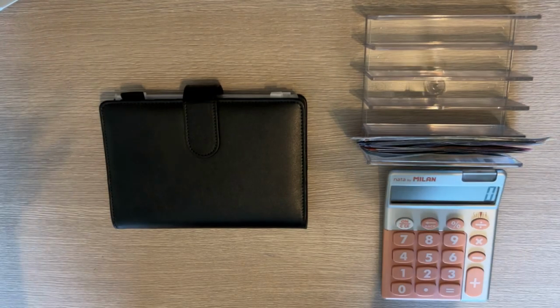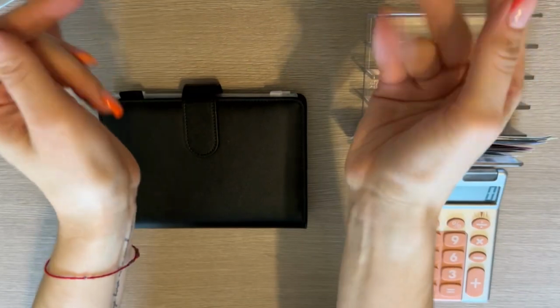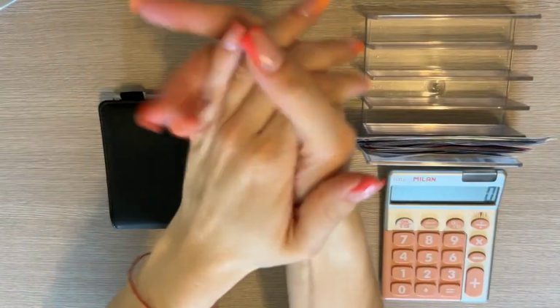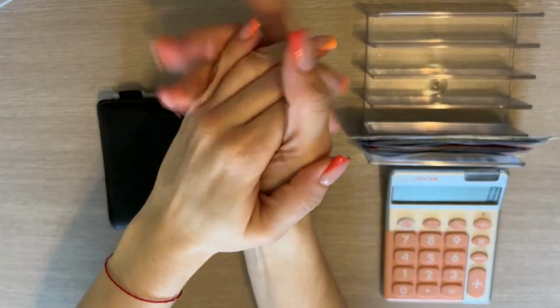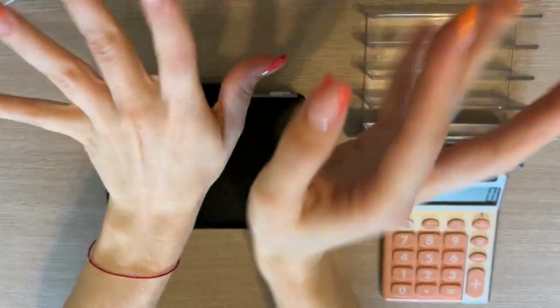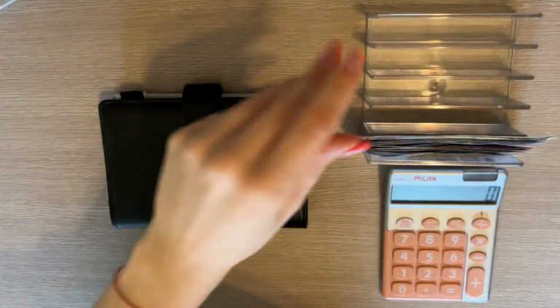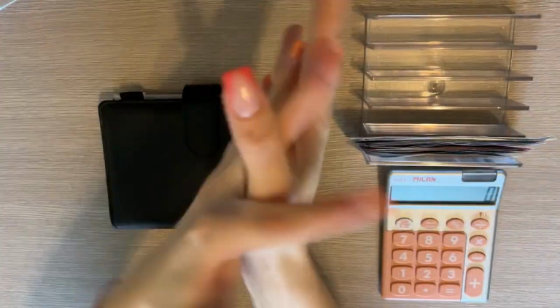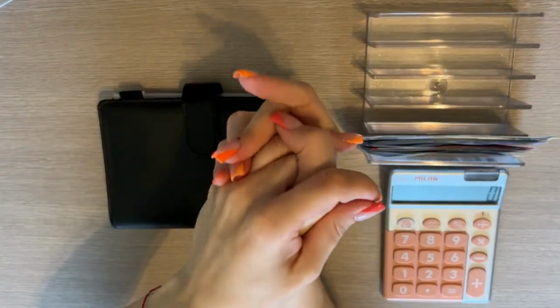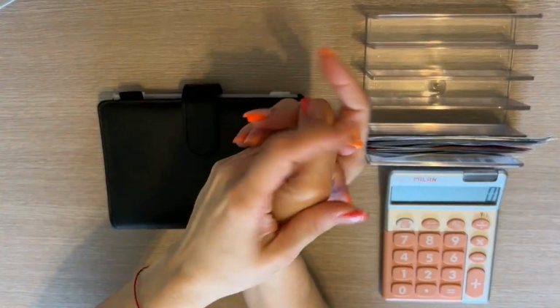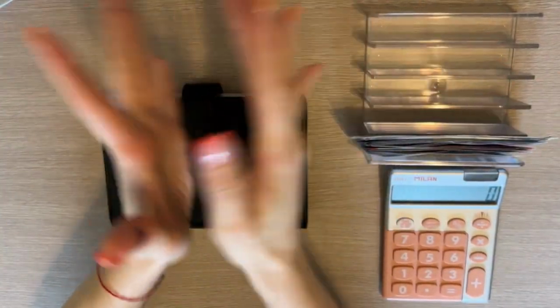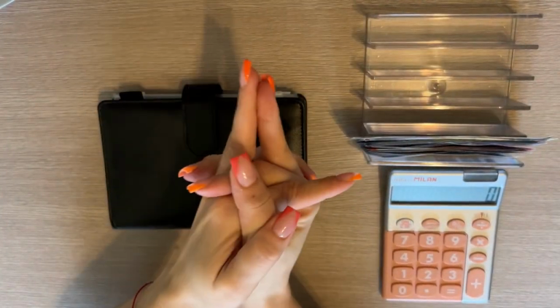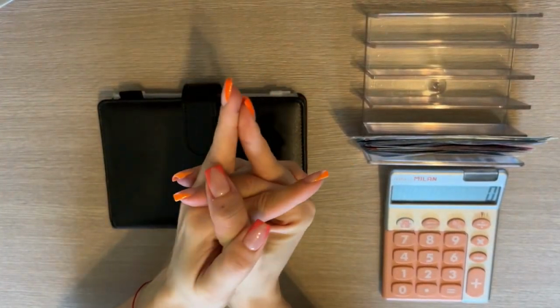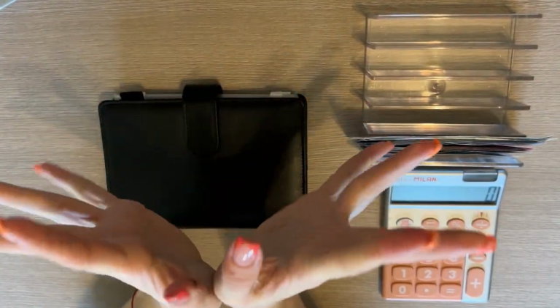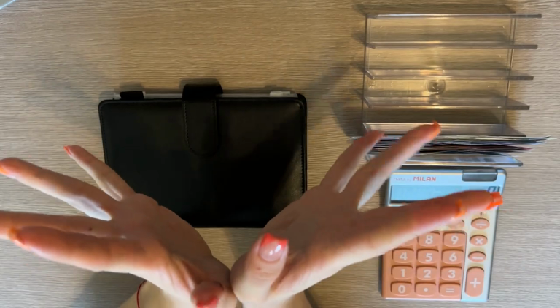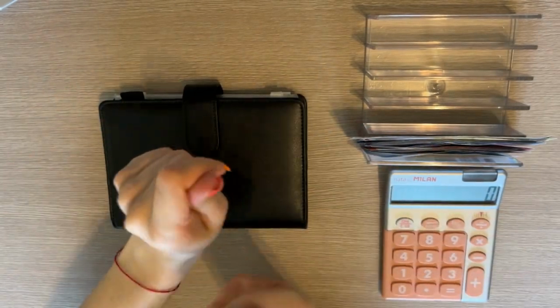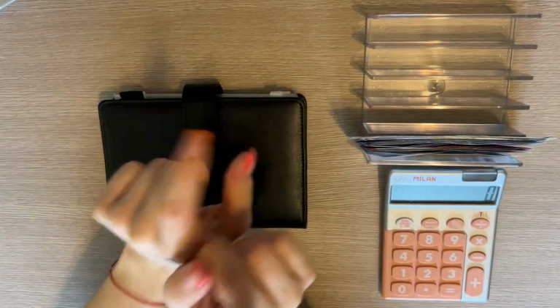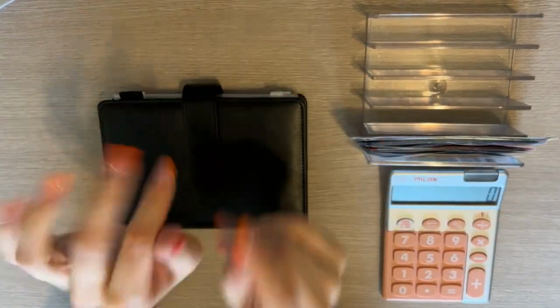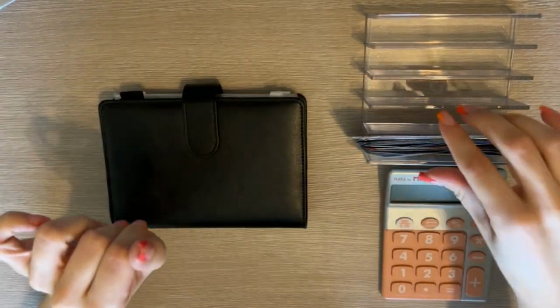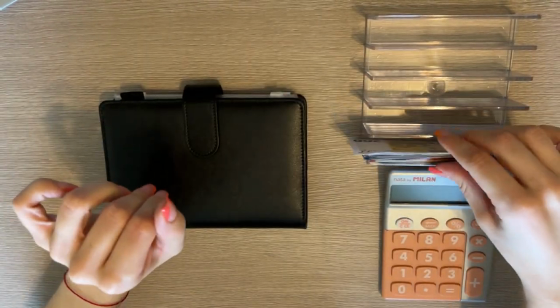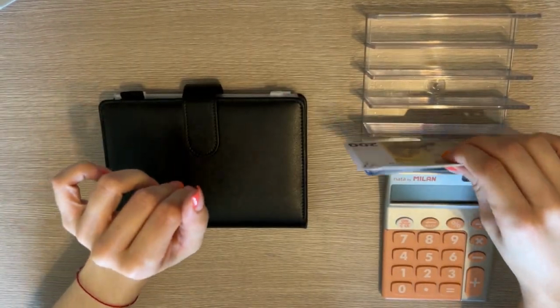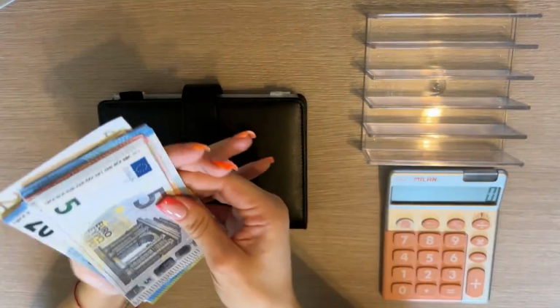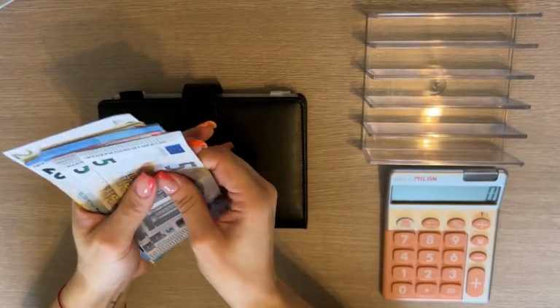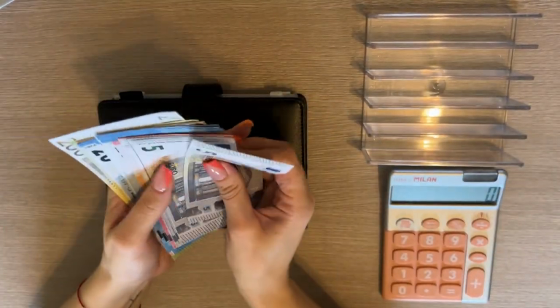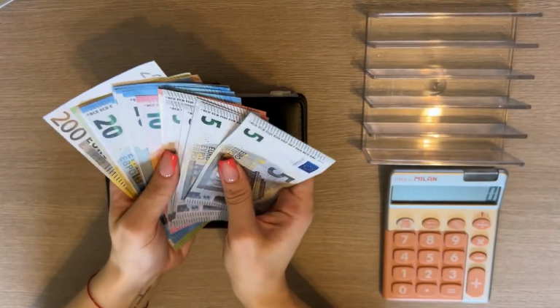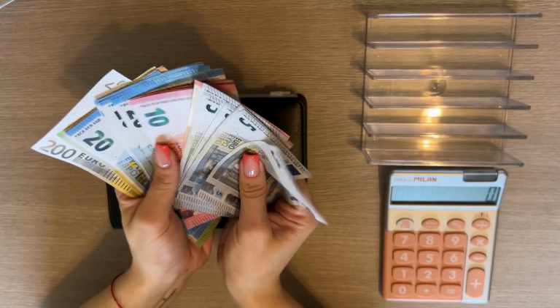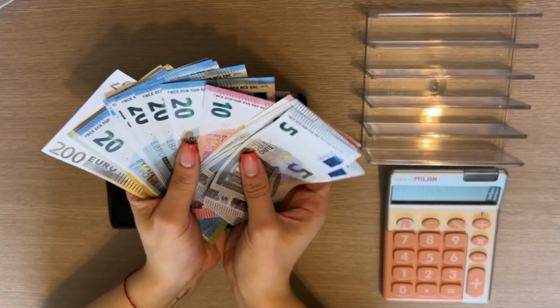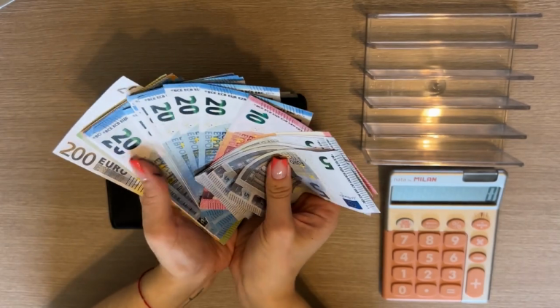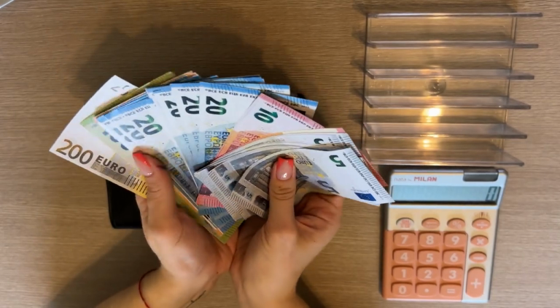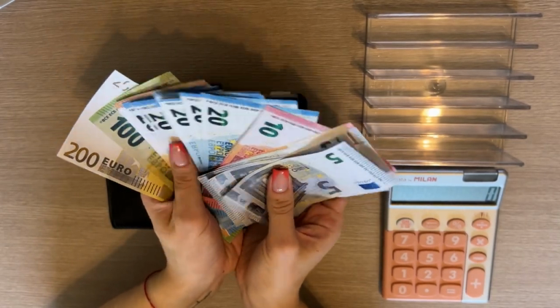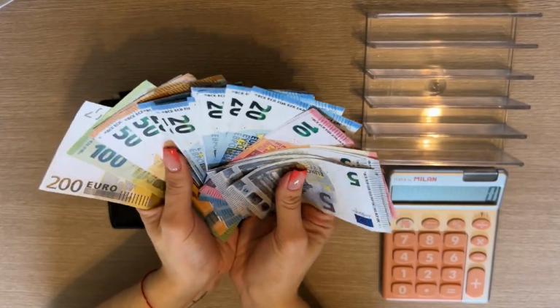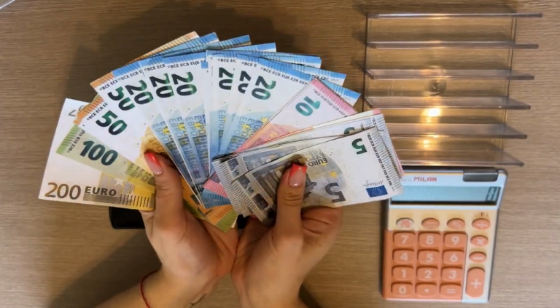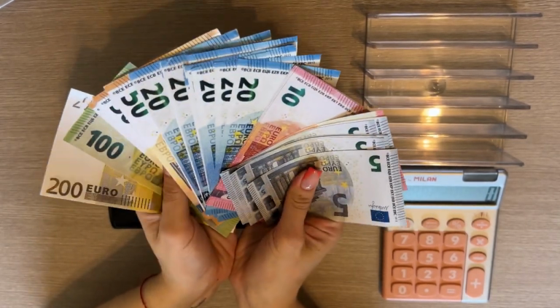Hey guys, welcome or welcome back to my channel. In today's video we're doing the second cash stuffing of April. Today we're stuffing 900 euros — that's what we have in here.